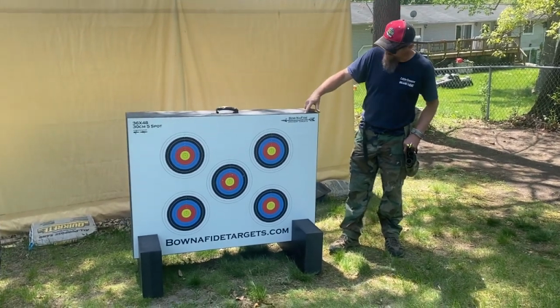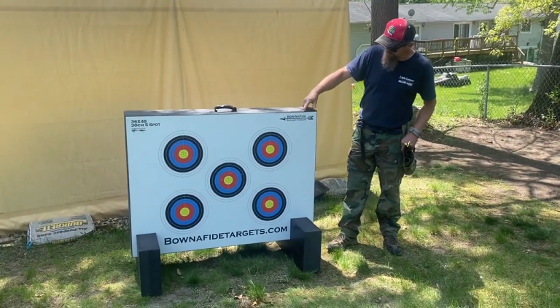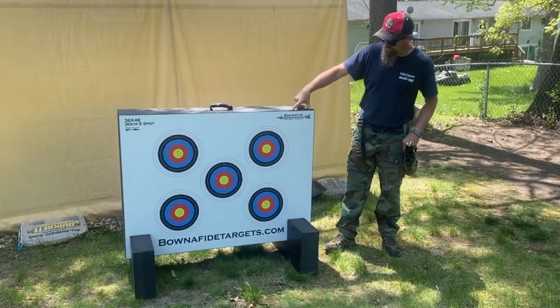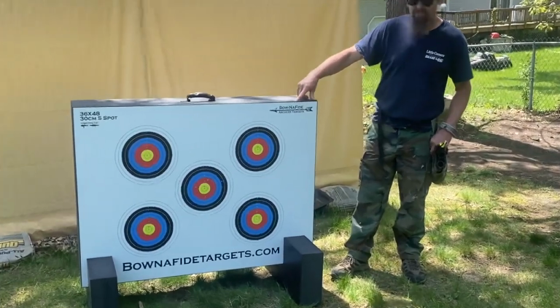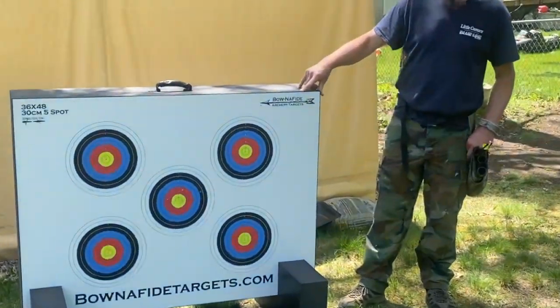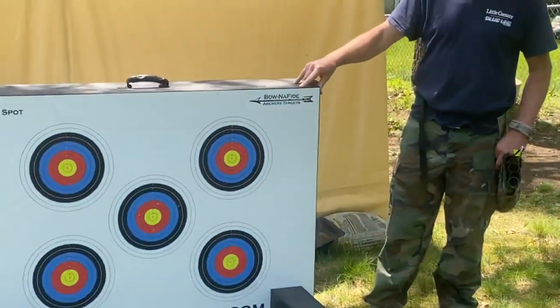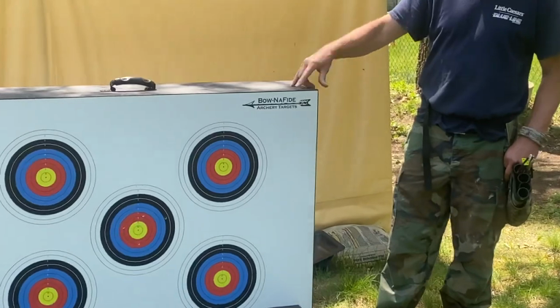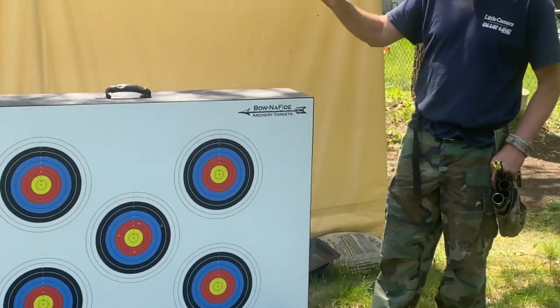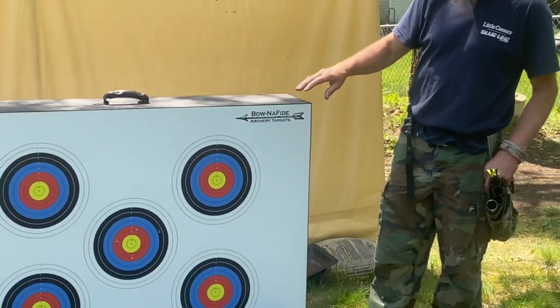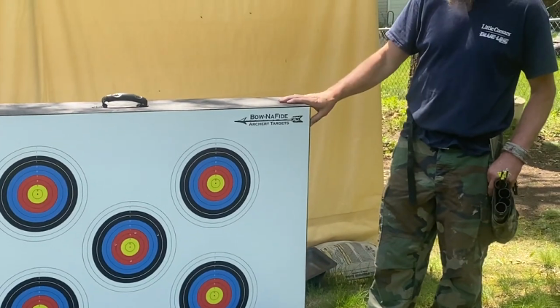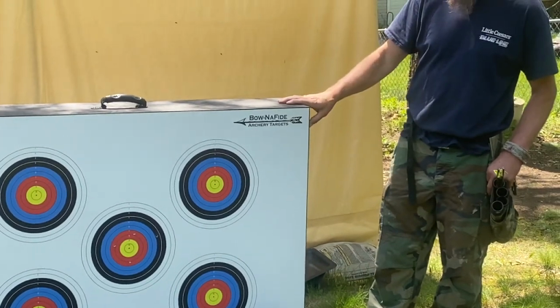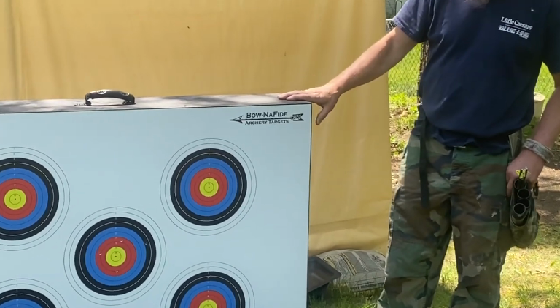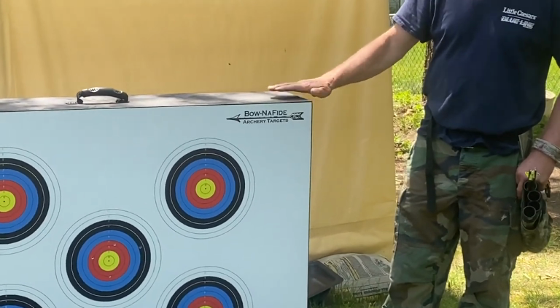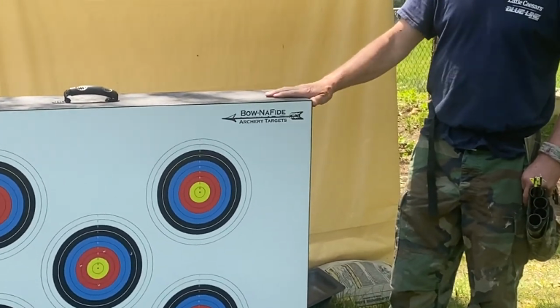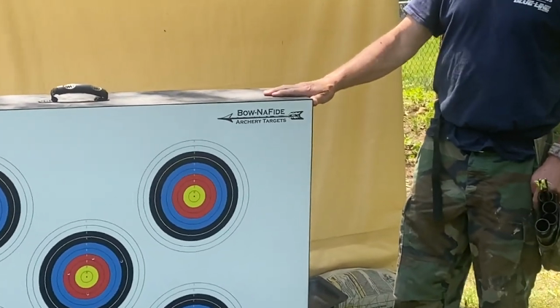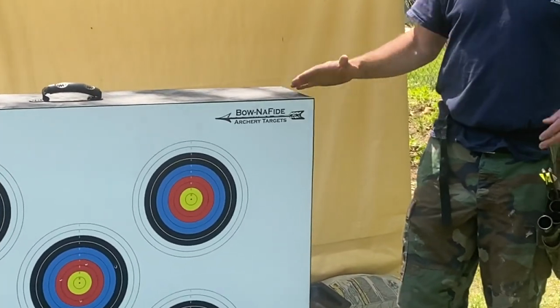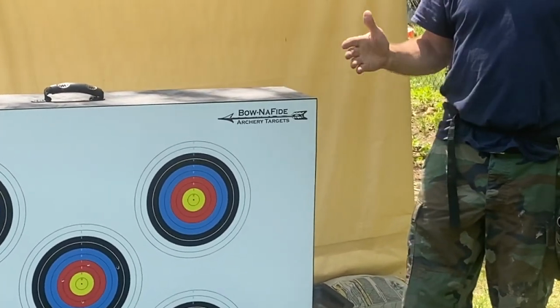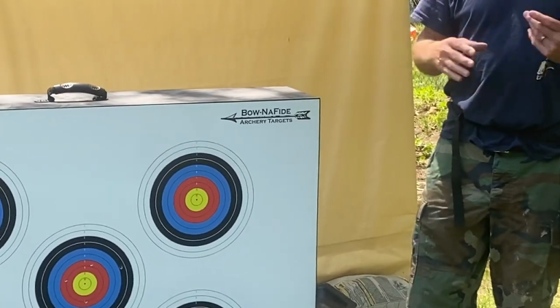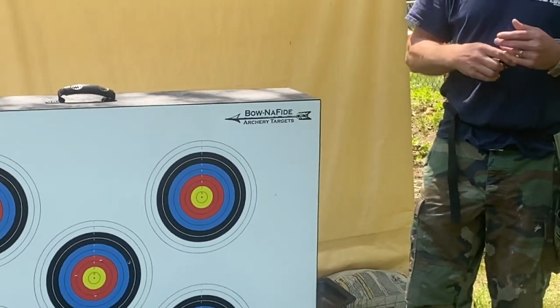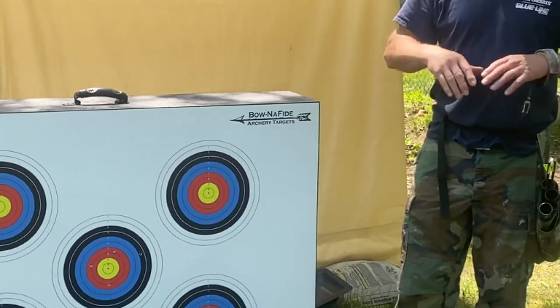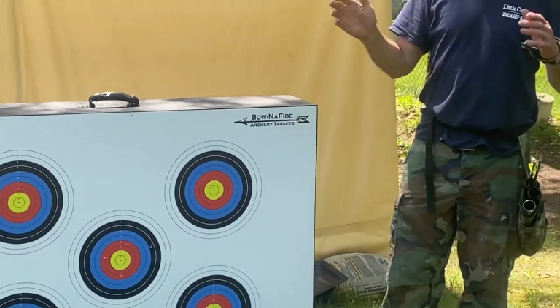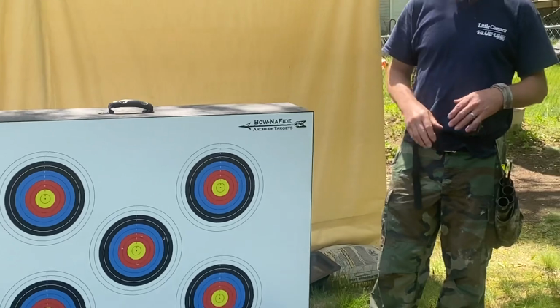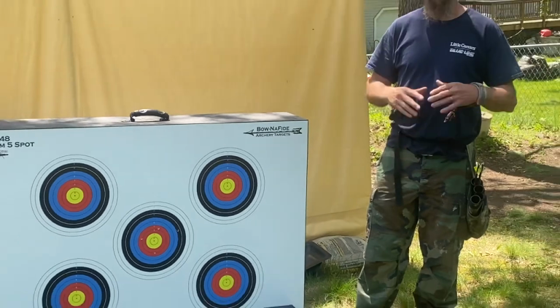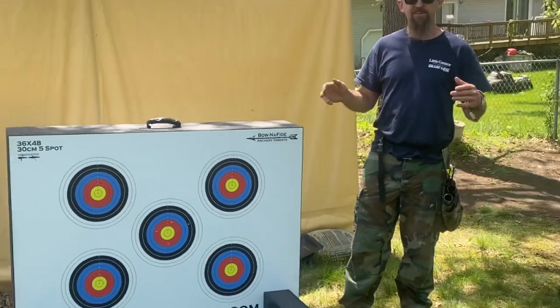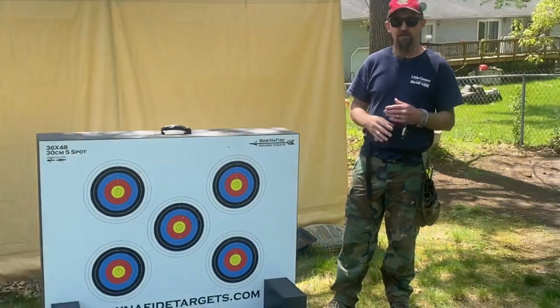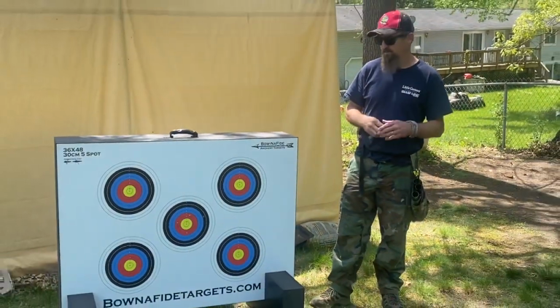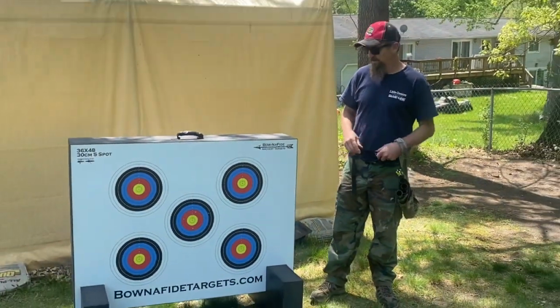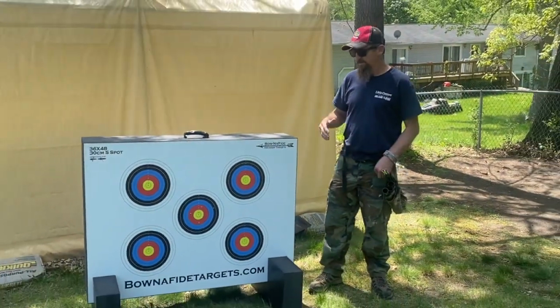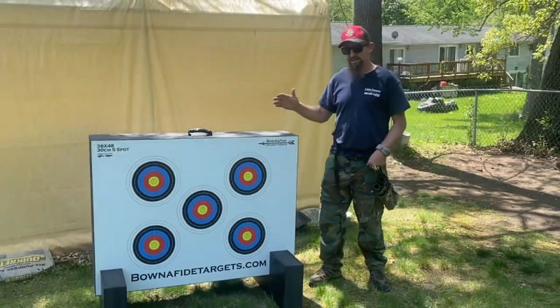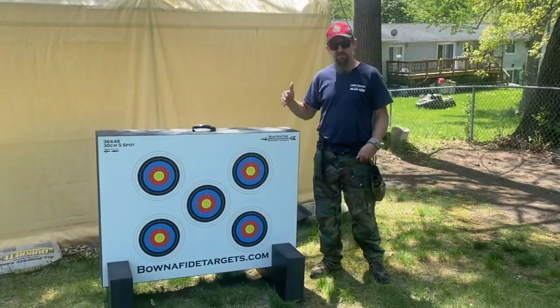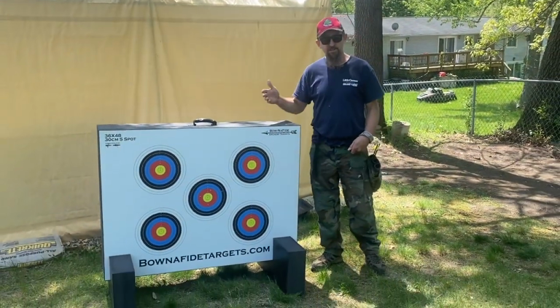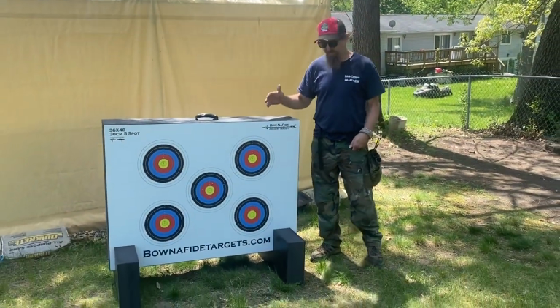Their website is bonafide.com. I'm not getting paid to do this or anything, but I just wanted to — we tried to do an unboxing. We messed that all up. The video didn't turn out right, so we decided to just redo everything.